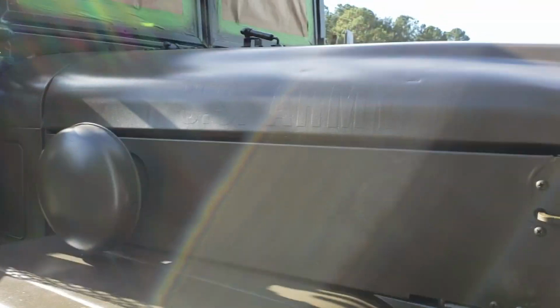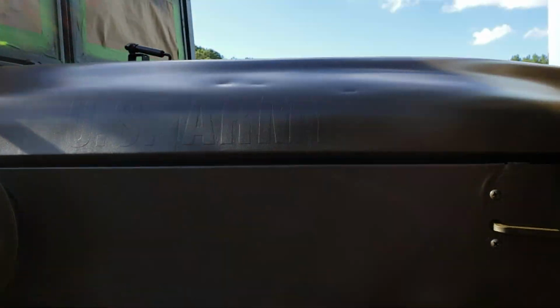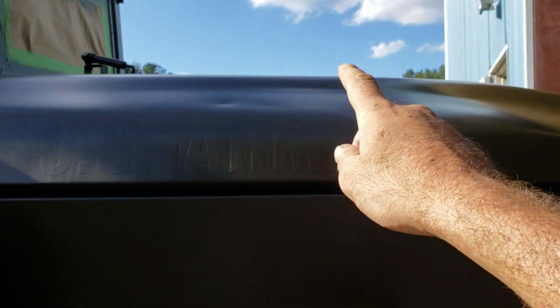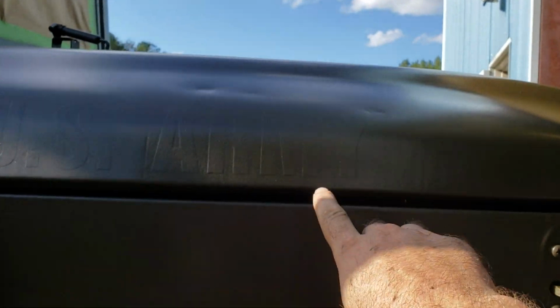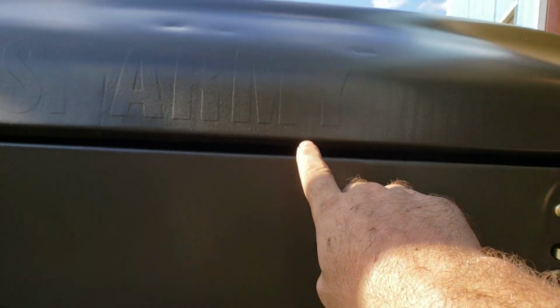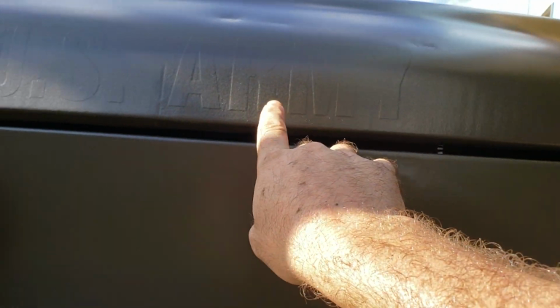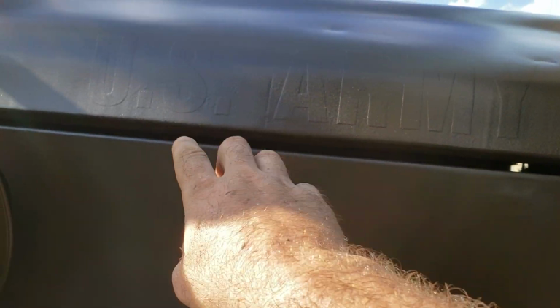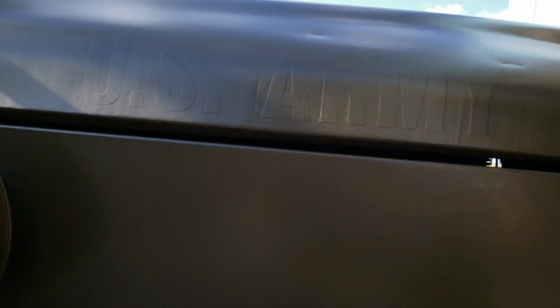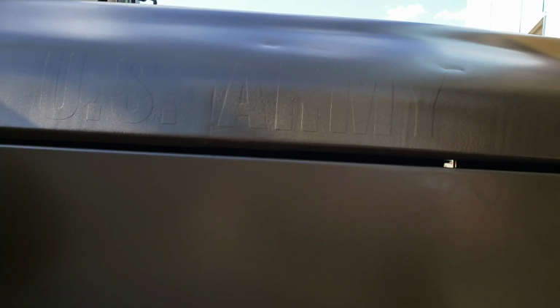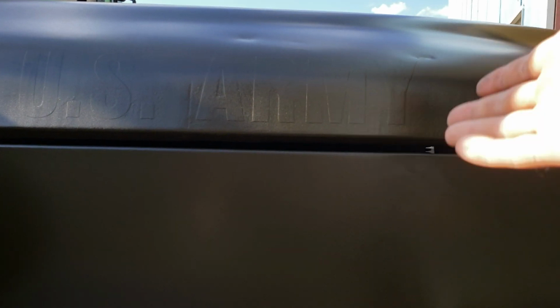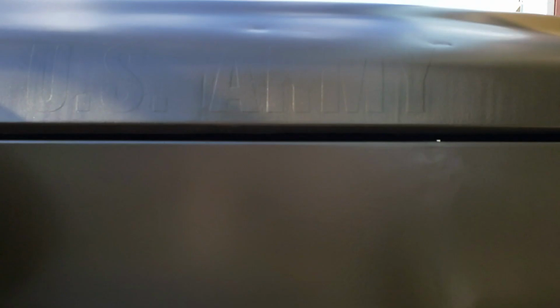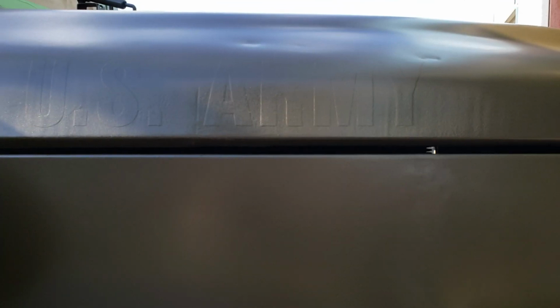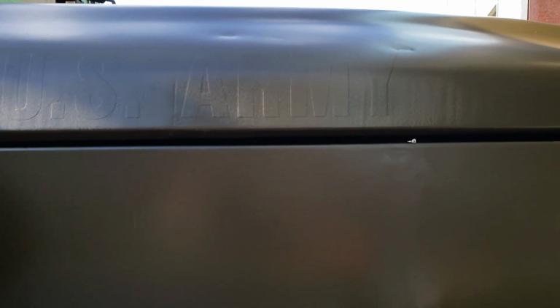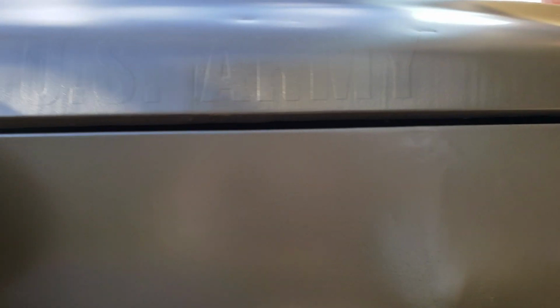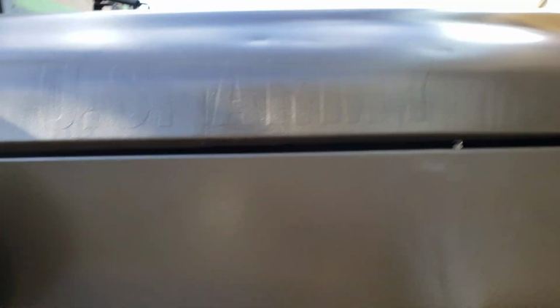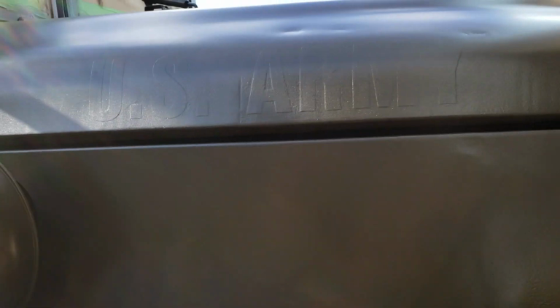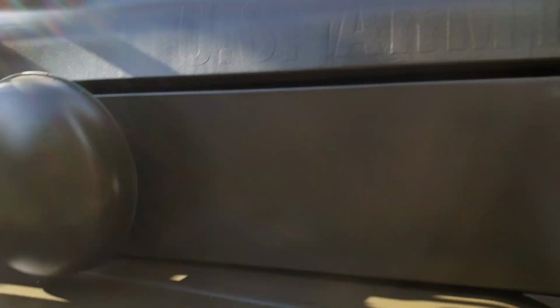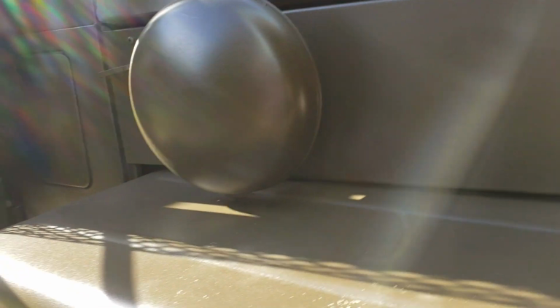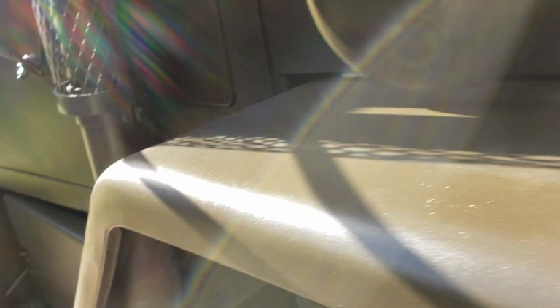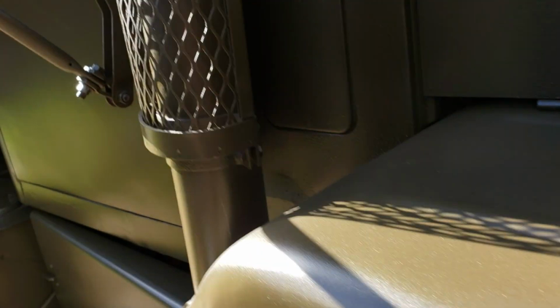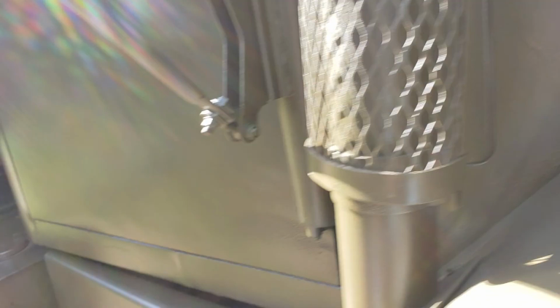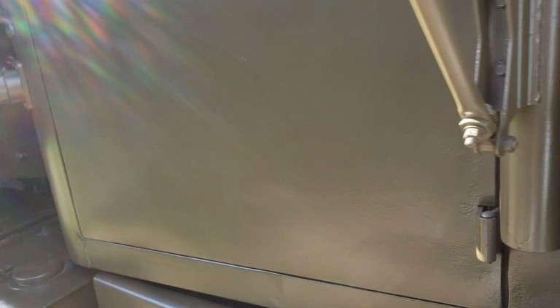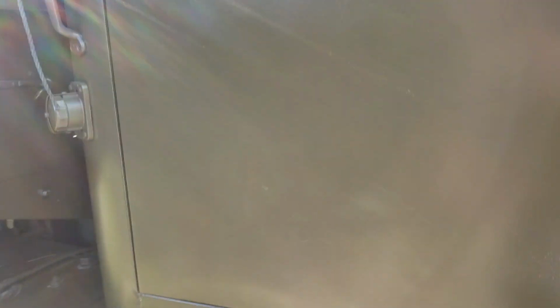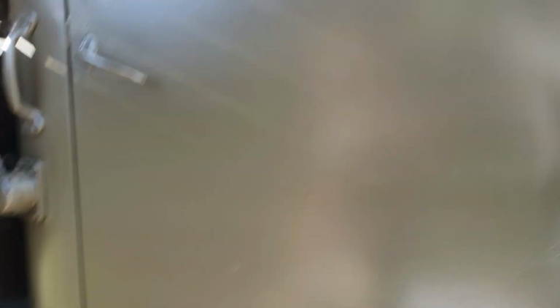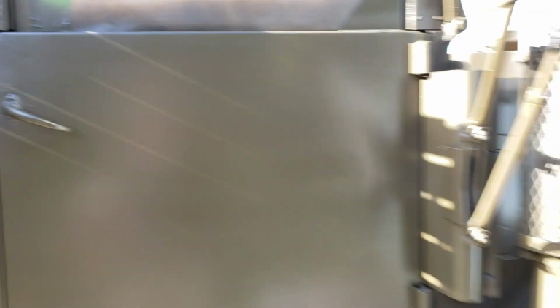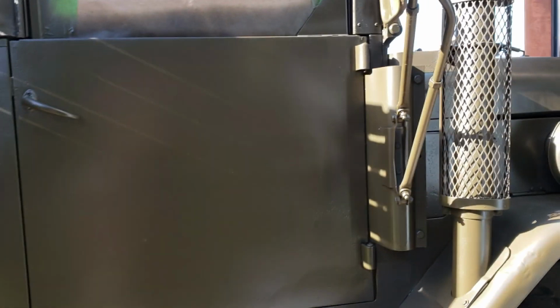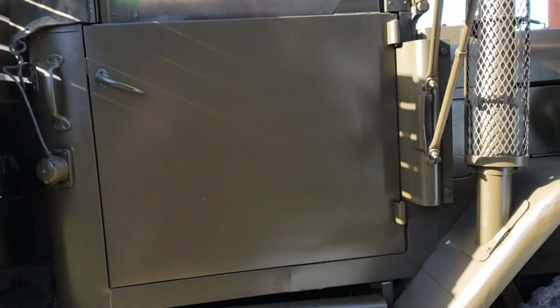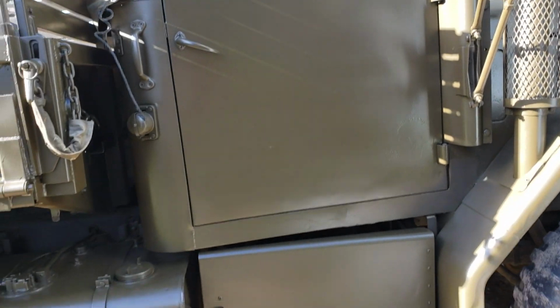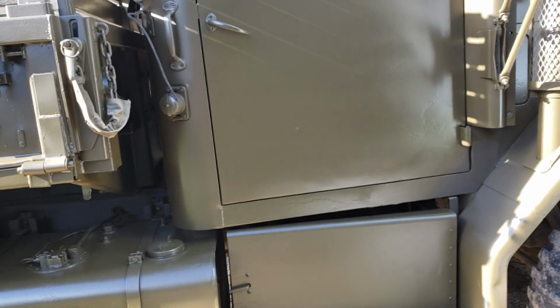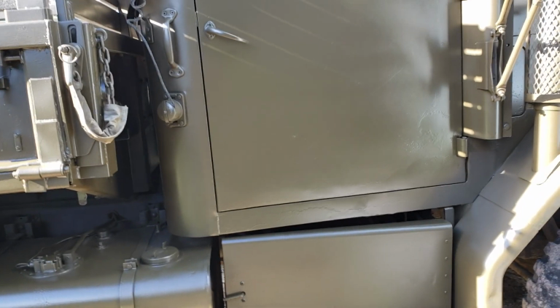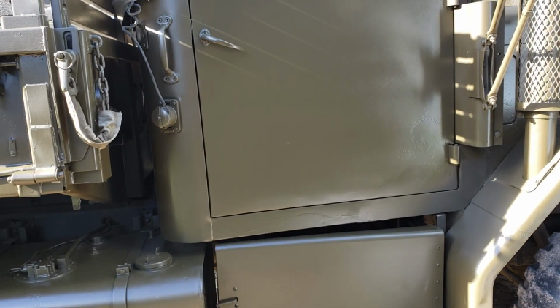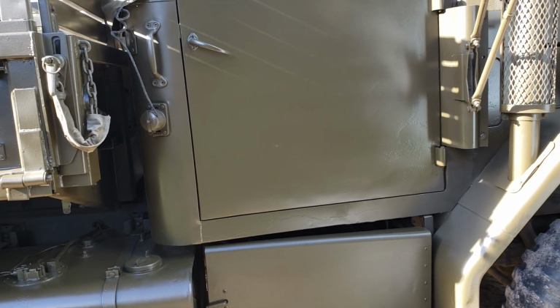He asked me to leave his numbers and stickers on so he could locate his new ones directly over the old ones. So that's what he got. It looks pretty good. I did have to thin this.